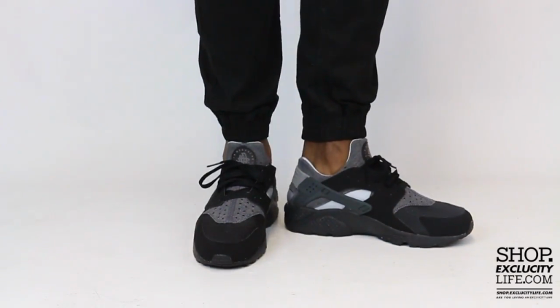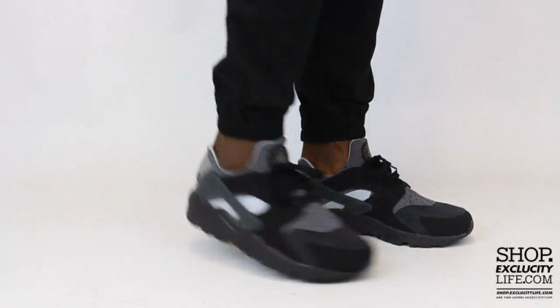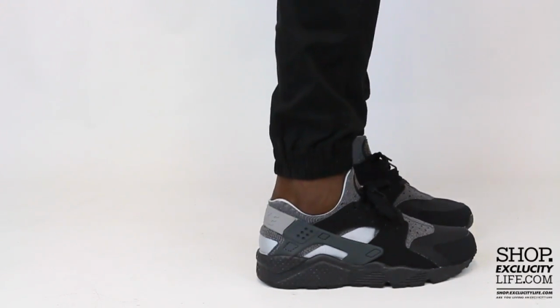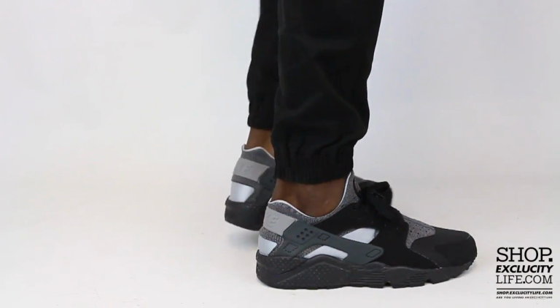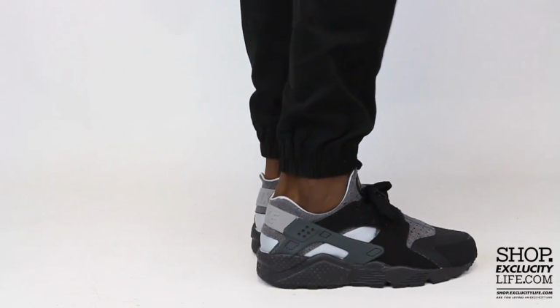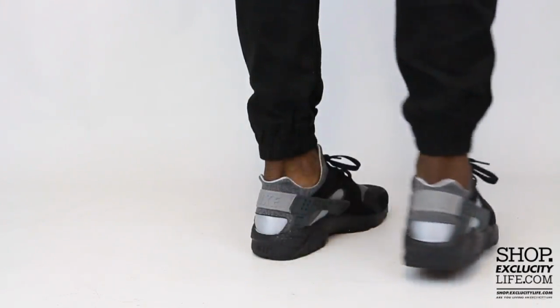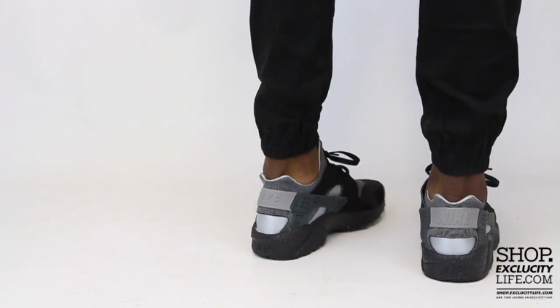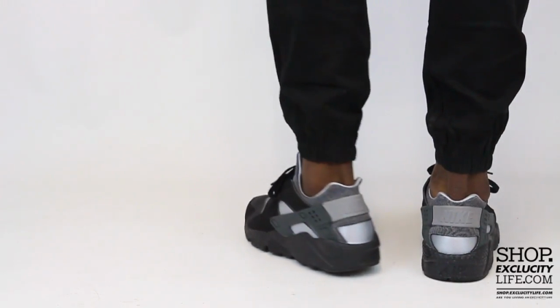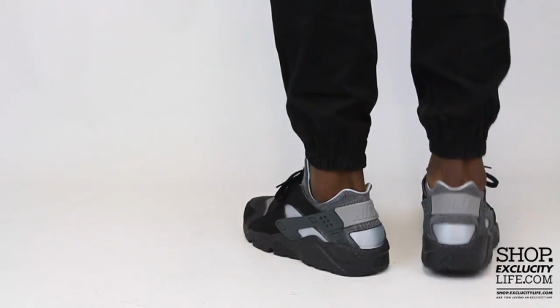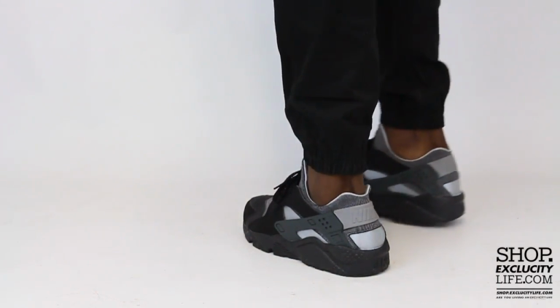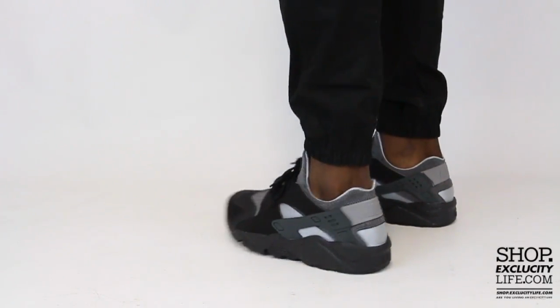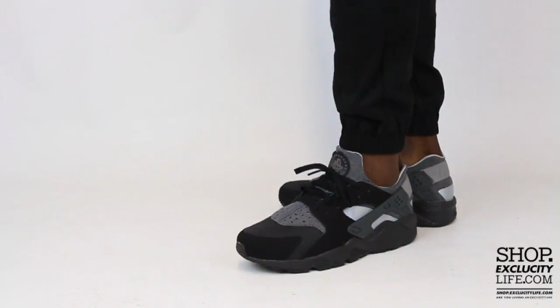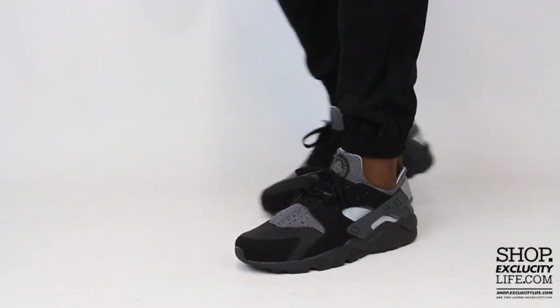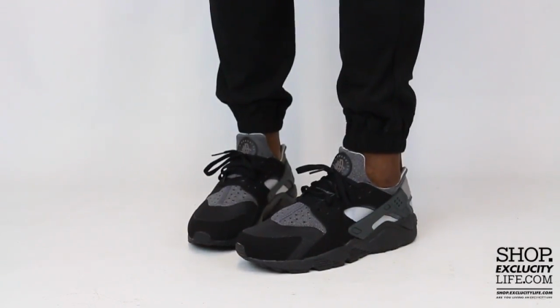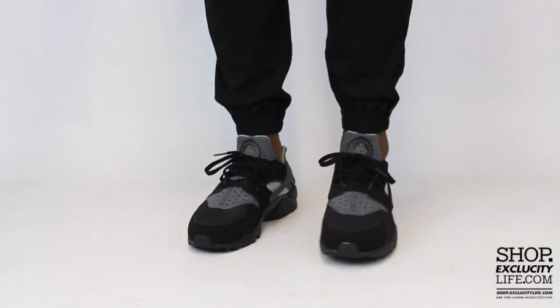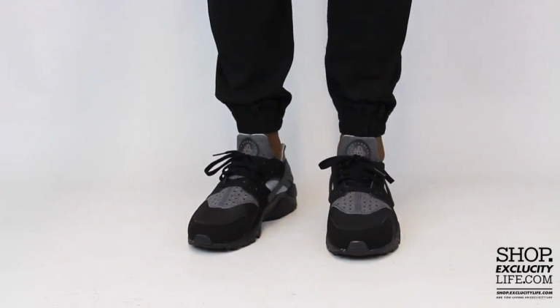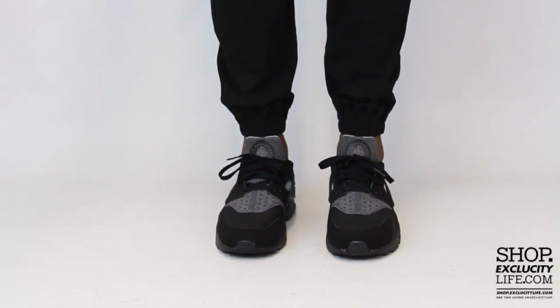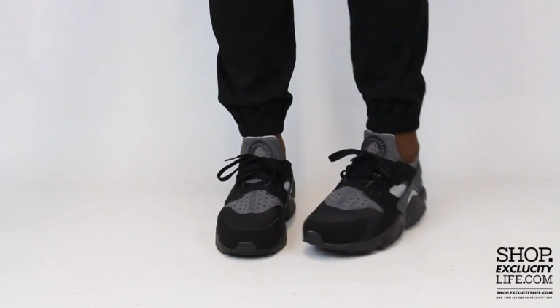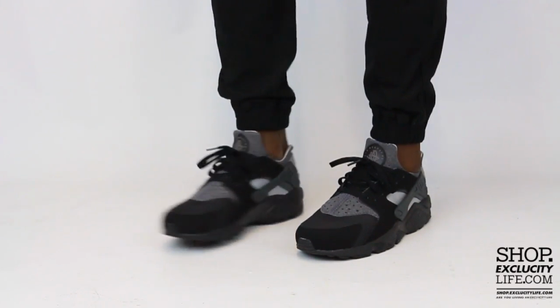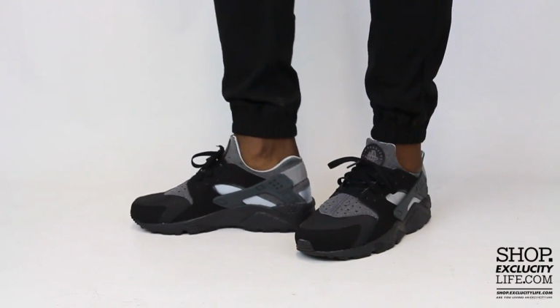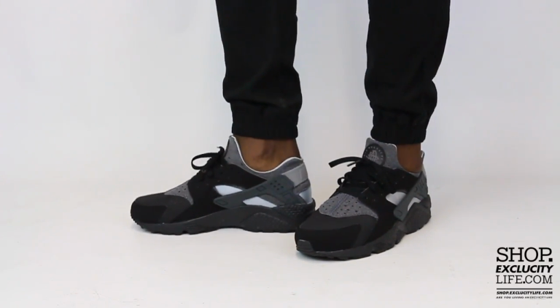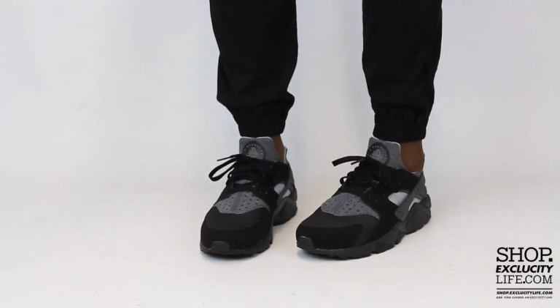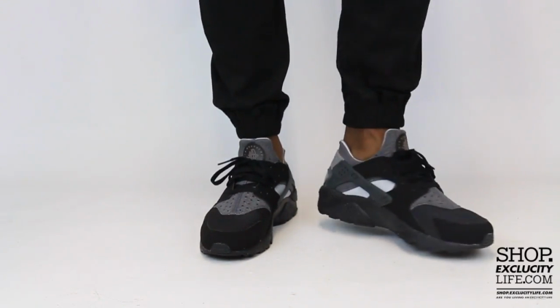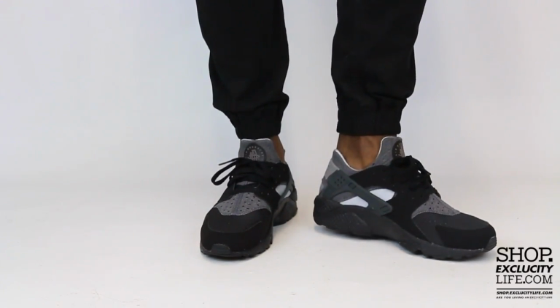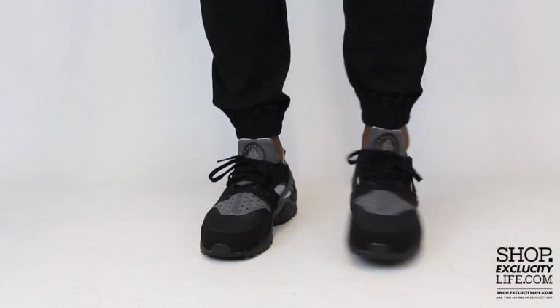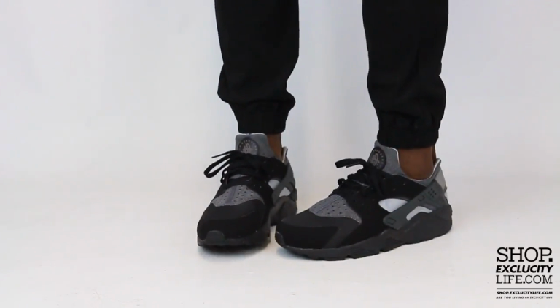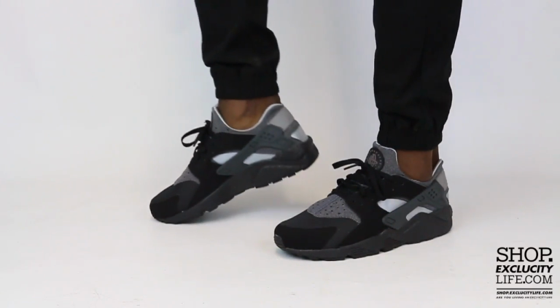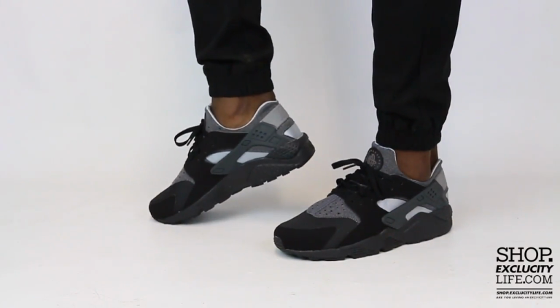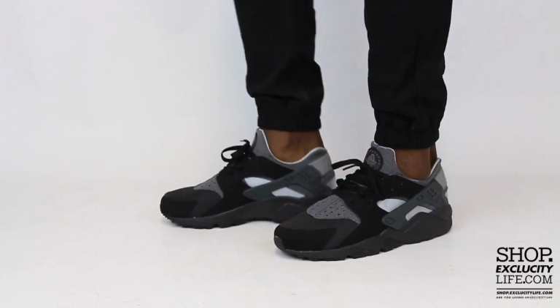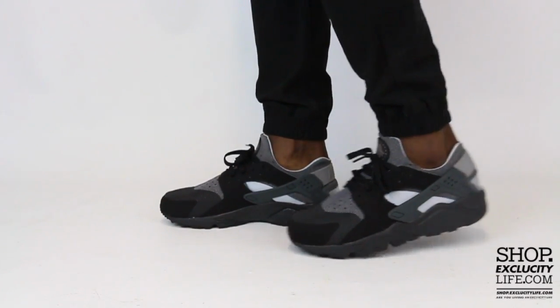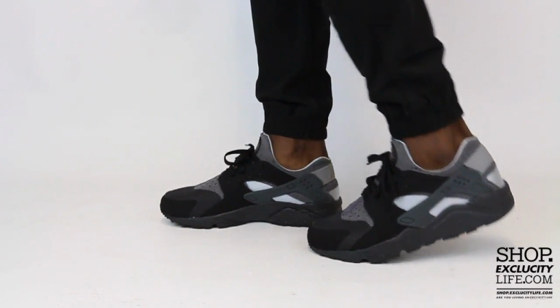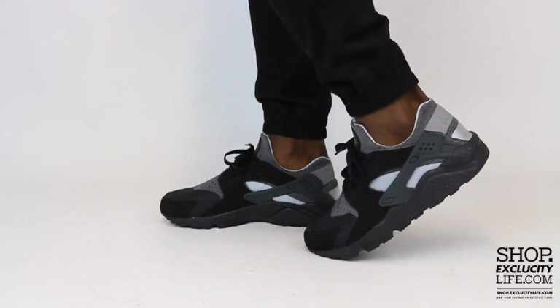For more information on how to purchase these shoes and for more information on our locations in the Montreal and Toronto area, you can visit us at shop.explicitlife.com. If you enjoyed this video, hit us with a thumbs up or a comment below, and don't forget to subscribe to our channel to see more sneaker reviews in the near future.